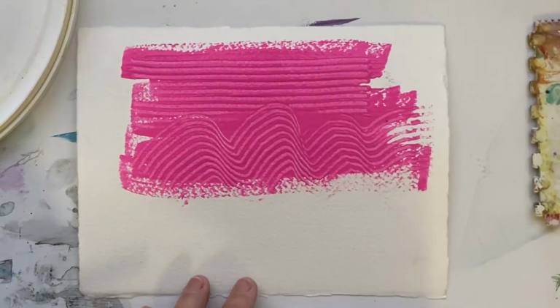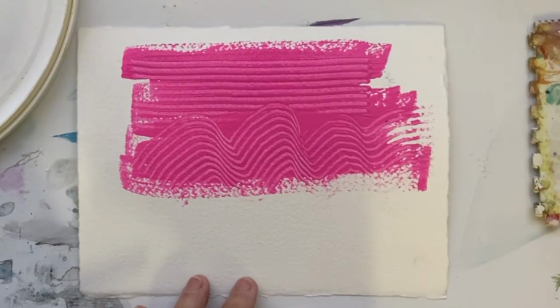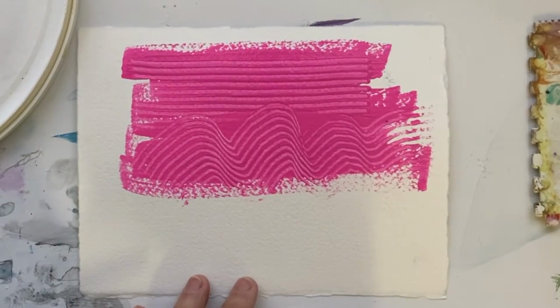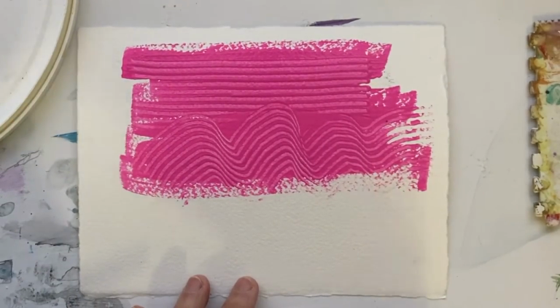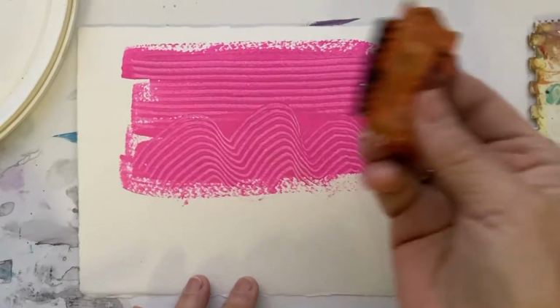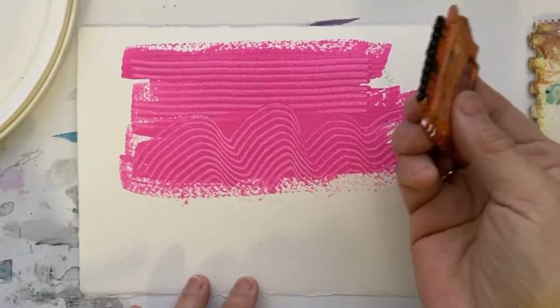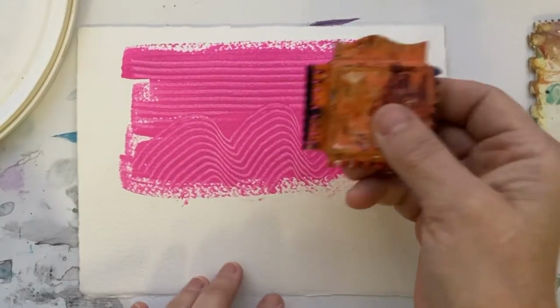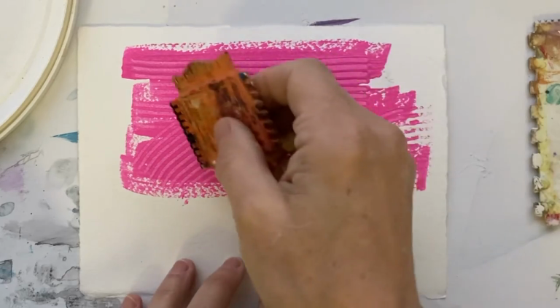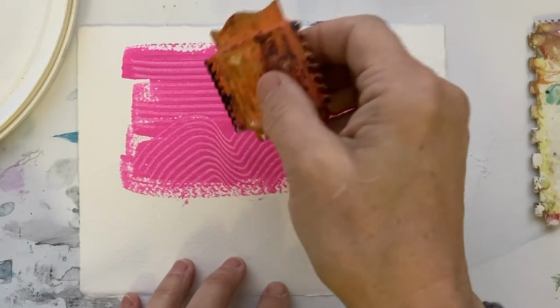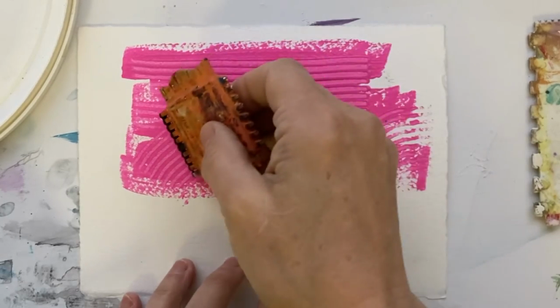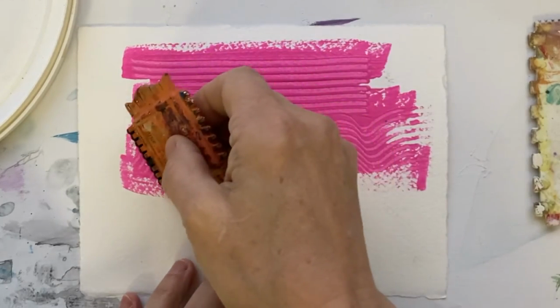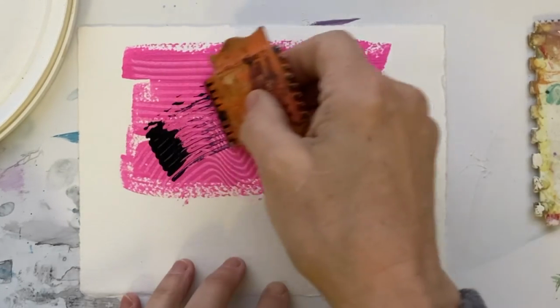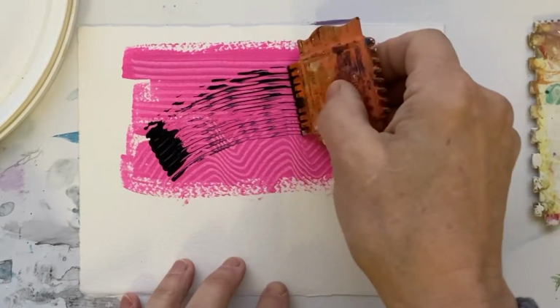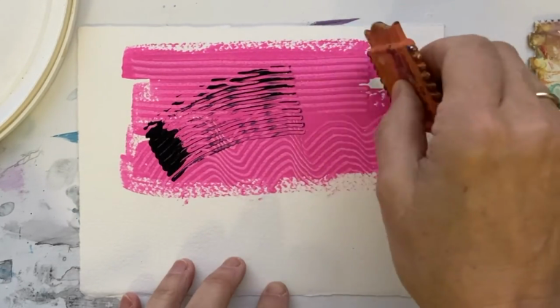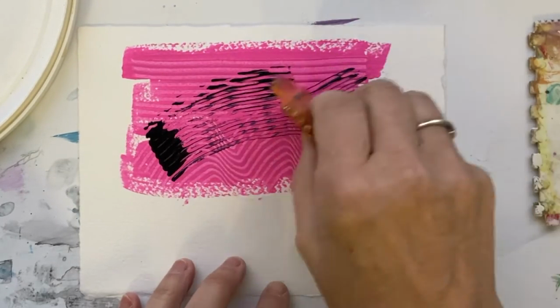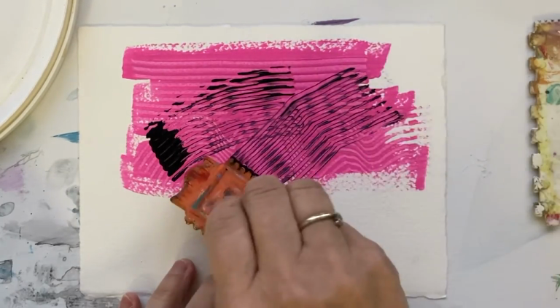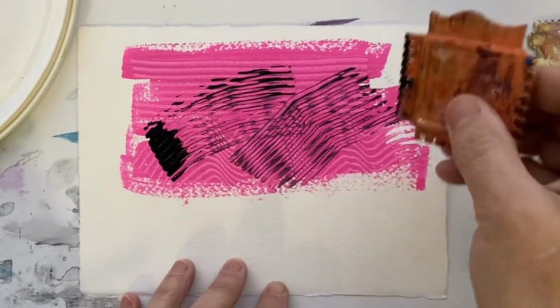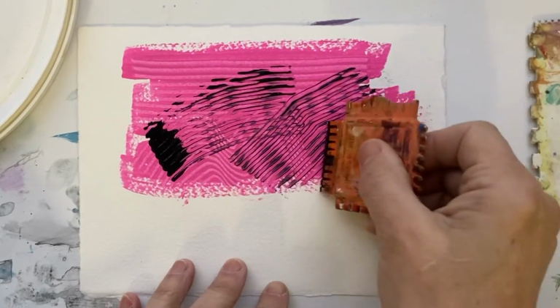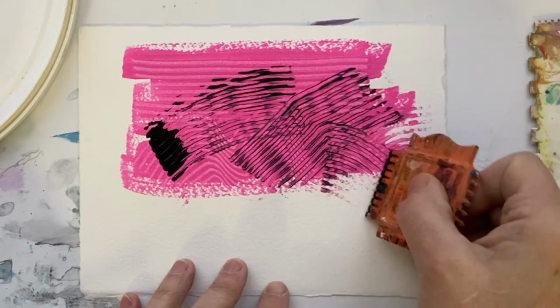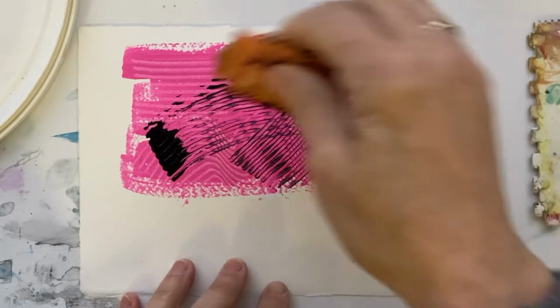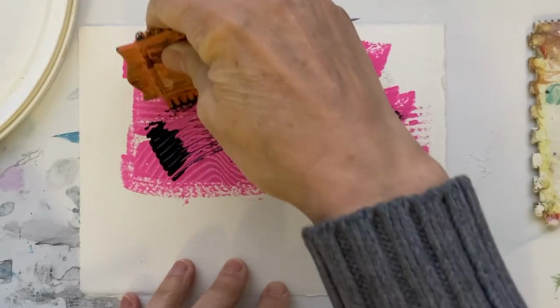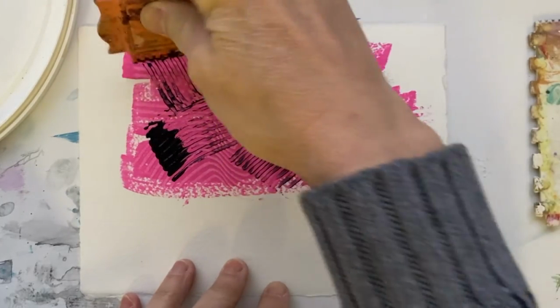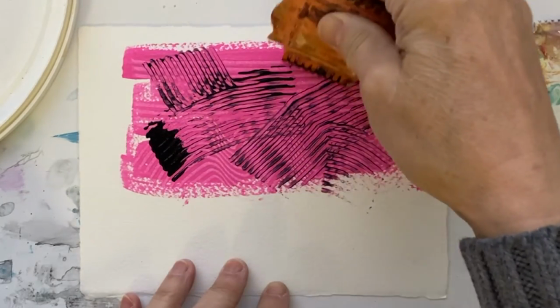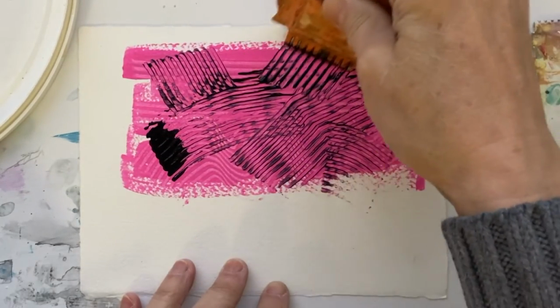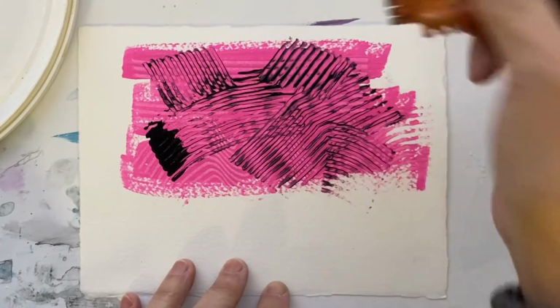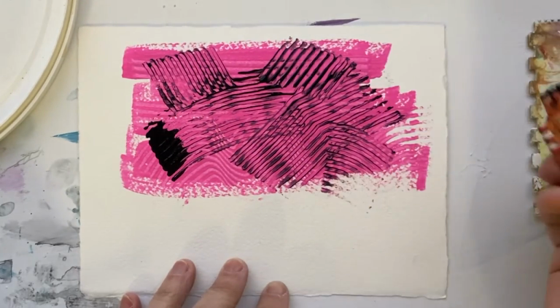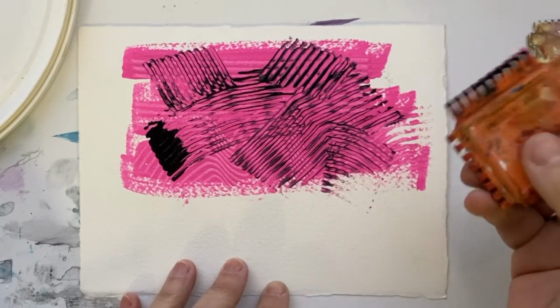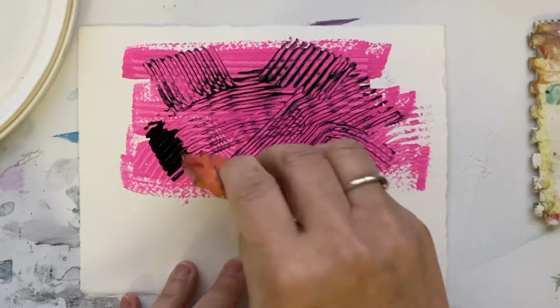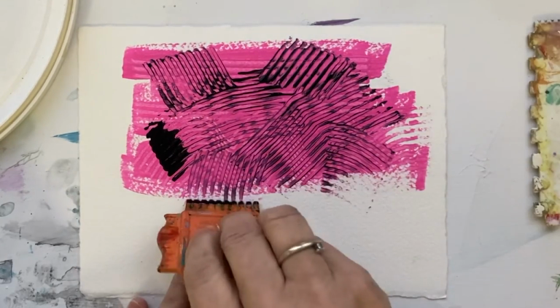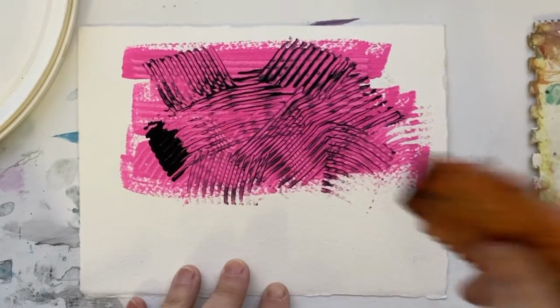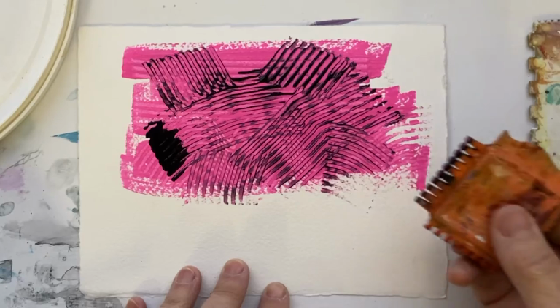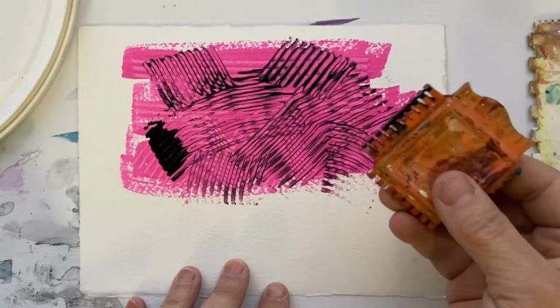The other thing you can do is dip in another colored paint and just make other marks this way. So this is a really fun tool and I hope you have fun with it.